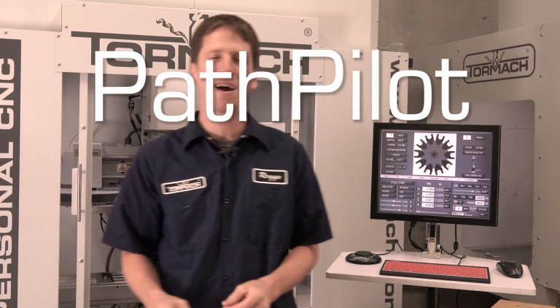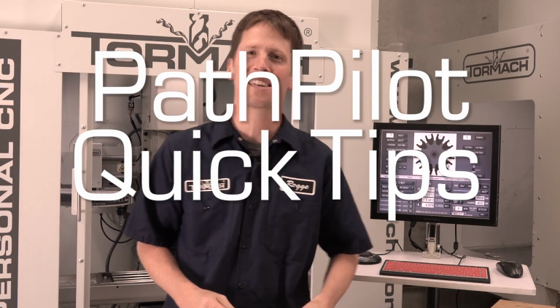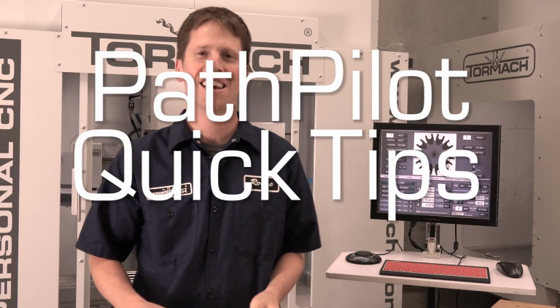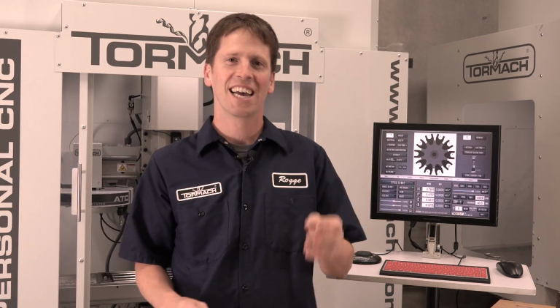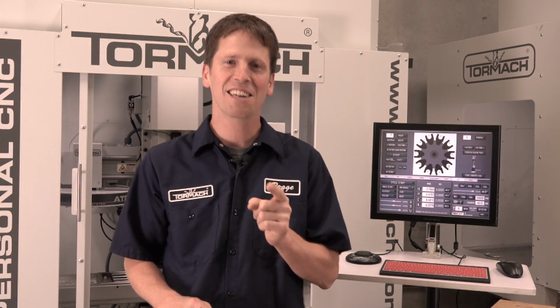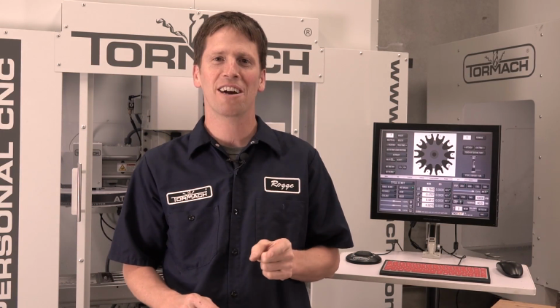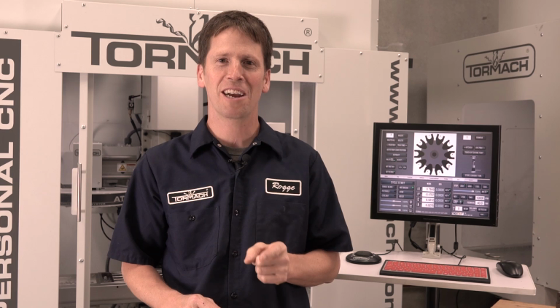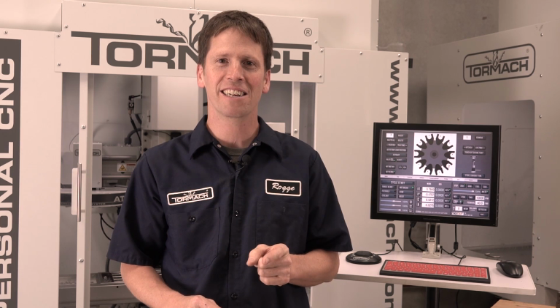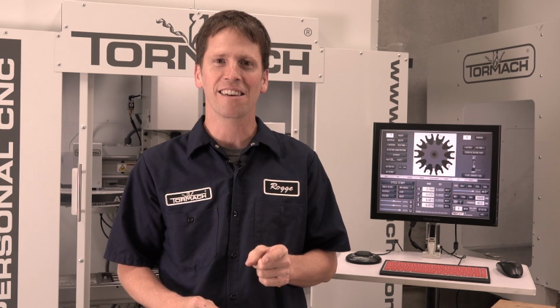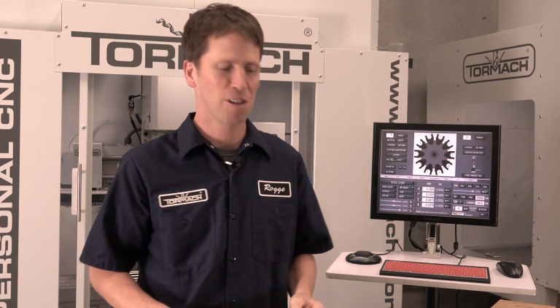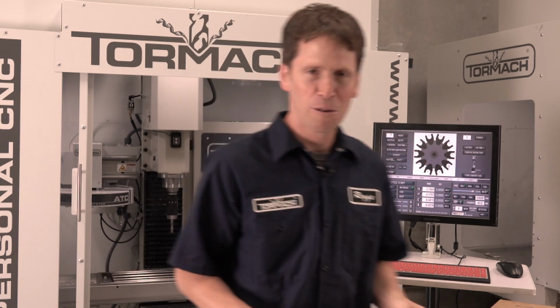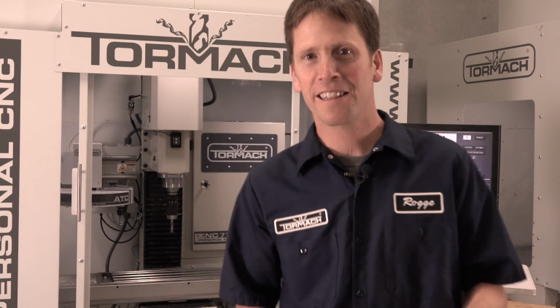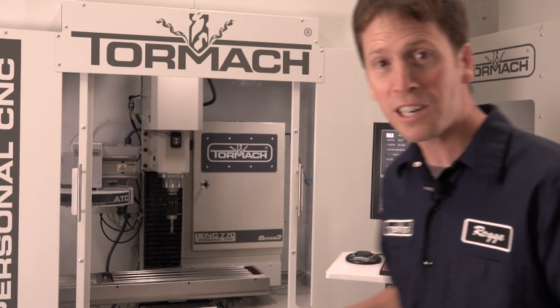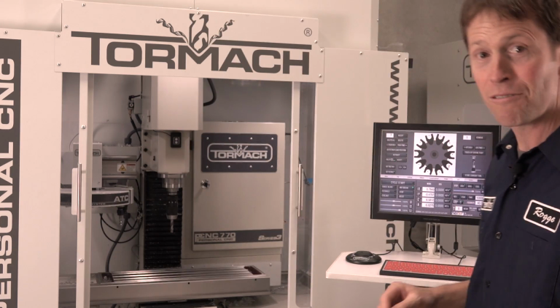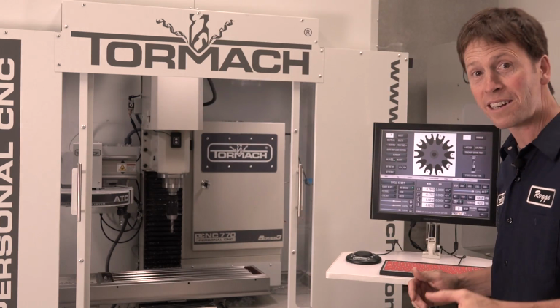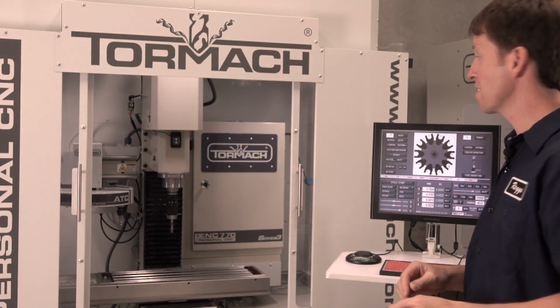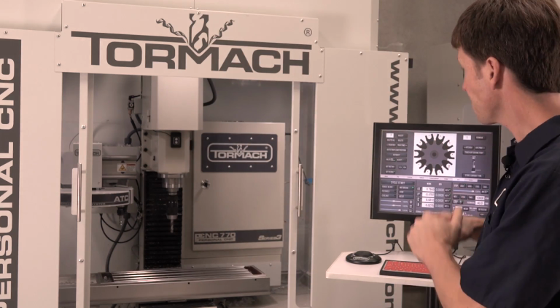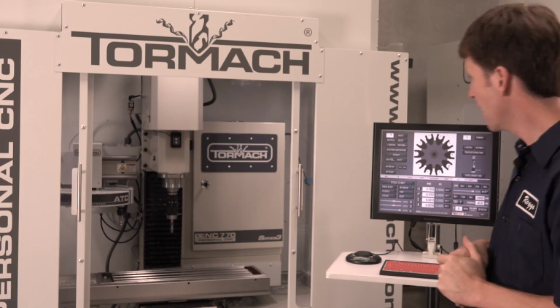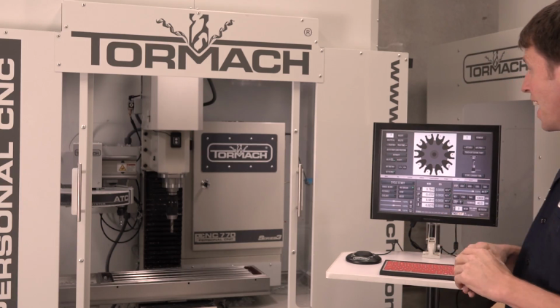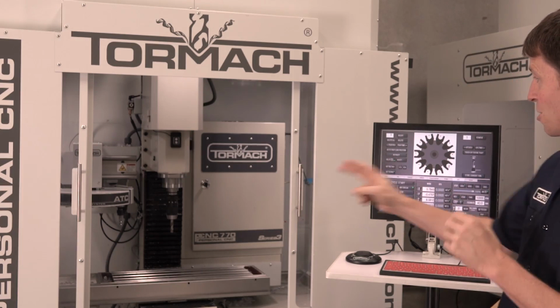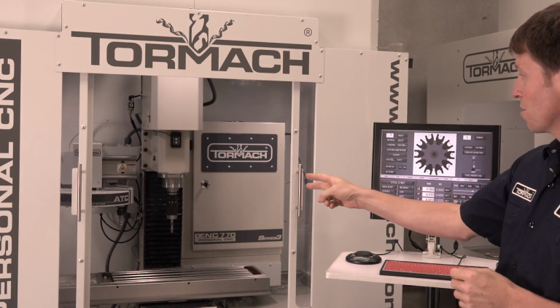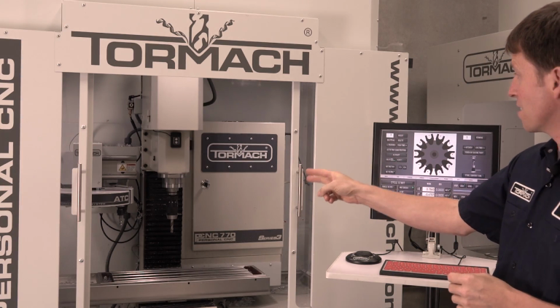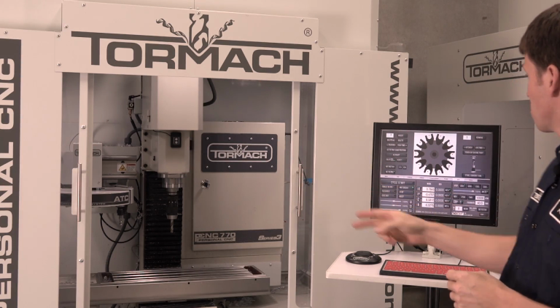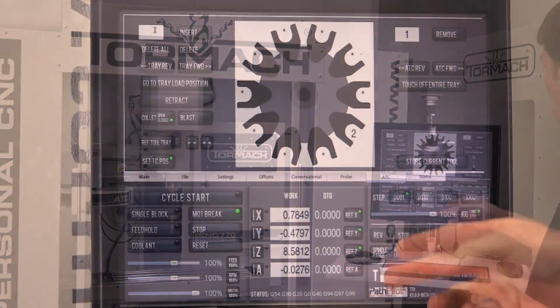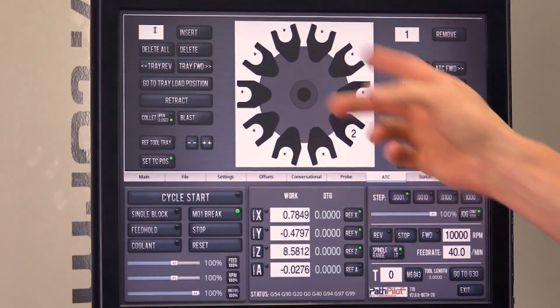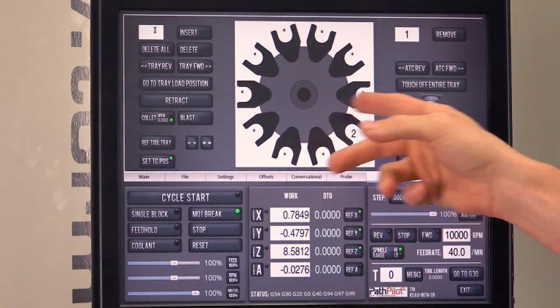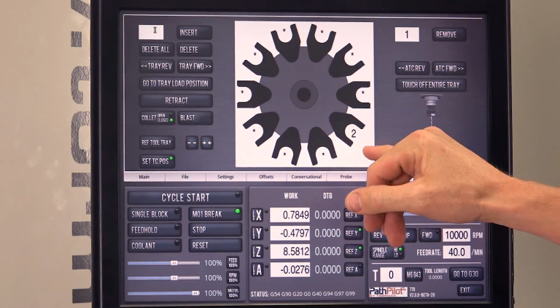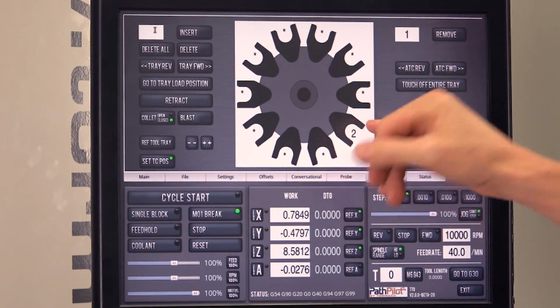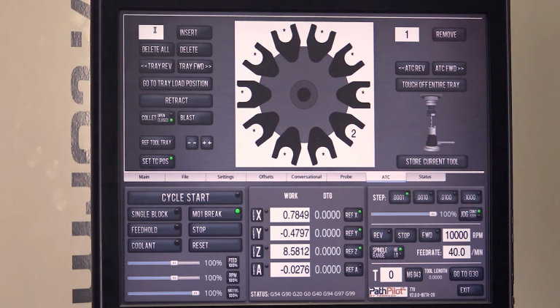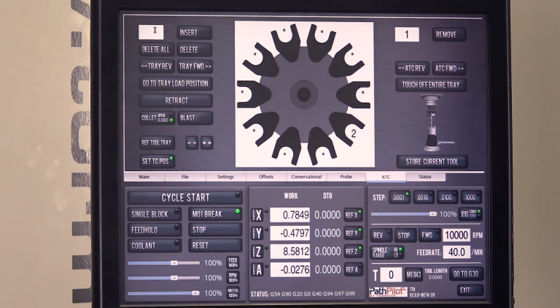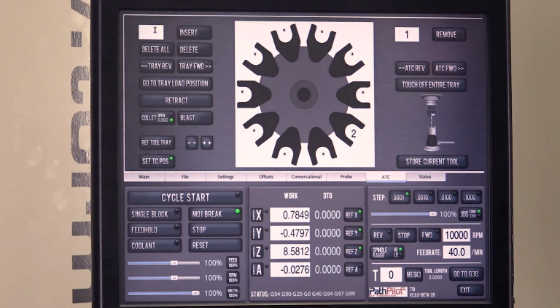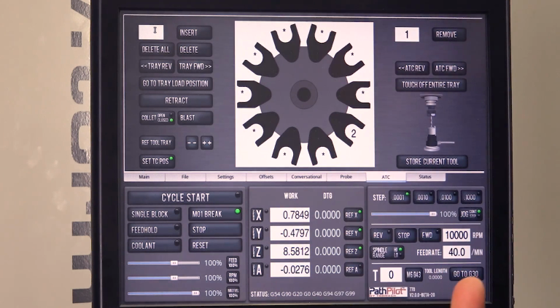PathPilot quick tips: getting yourself out of a jam with an ATC. We just had this machine come back from Tormach Tech Days, and I've got two tools in the ATC and one on the spindle, but the system says there's just one tool in the ATC. What do I do?